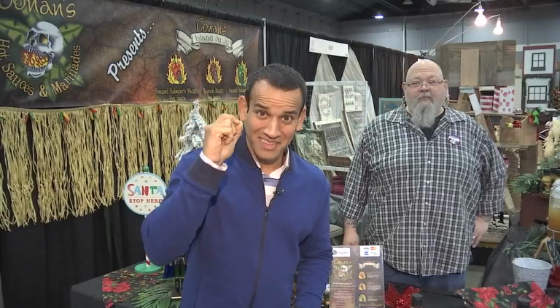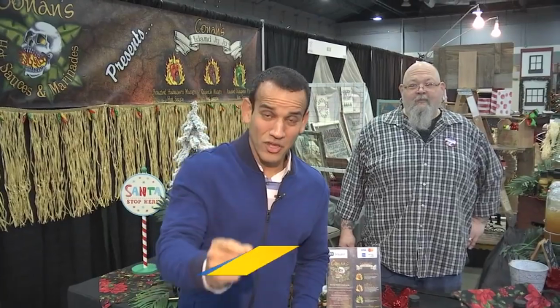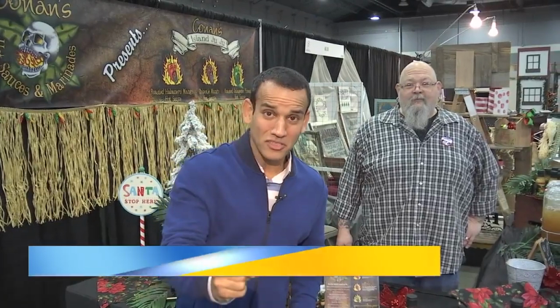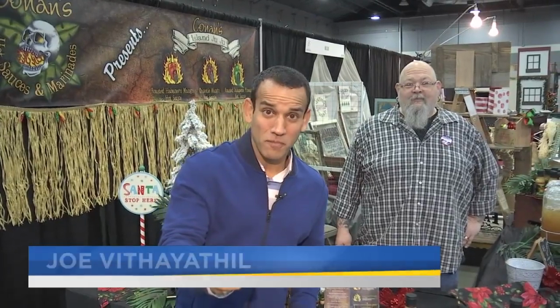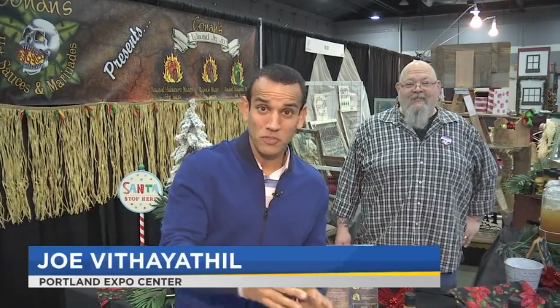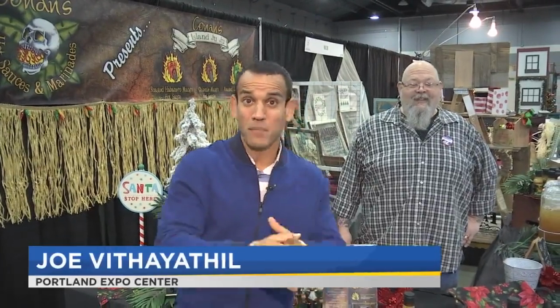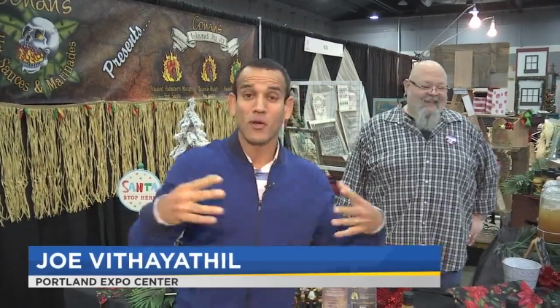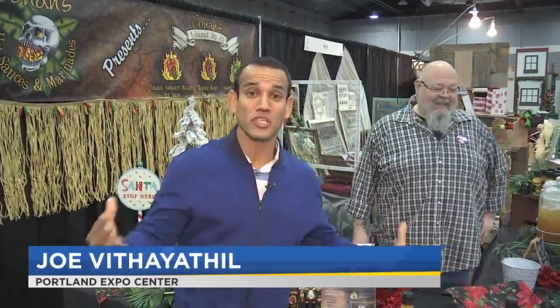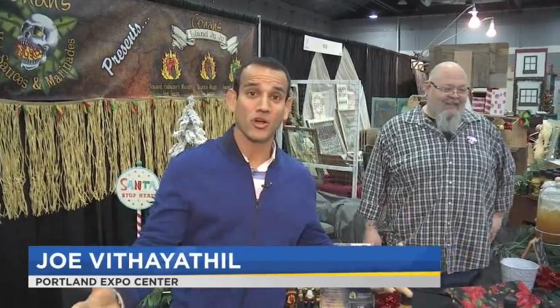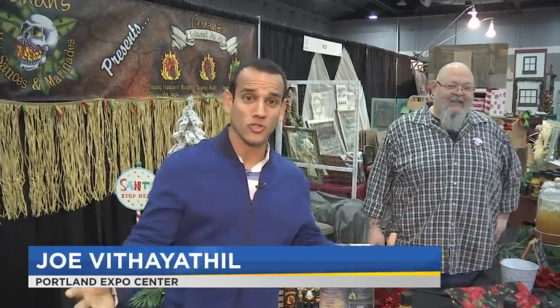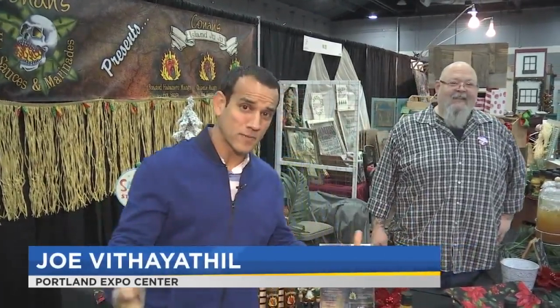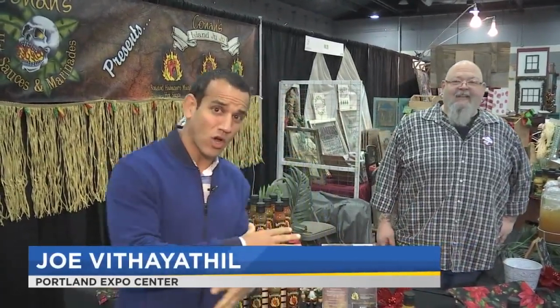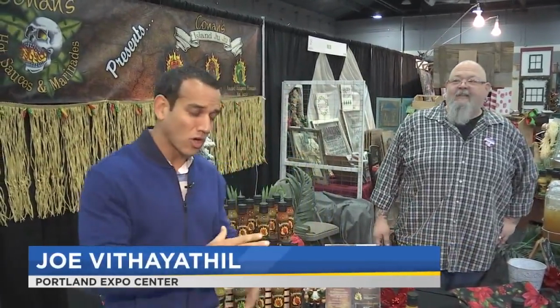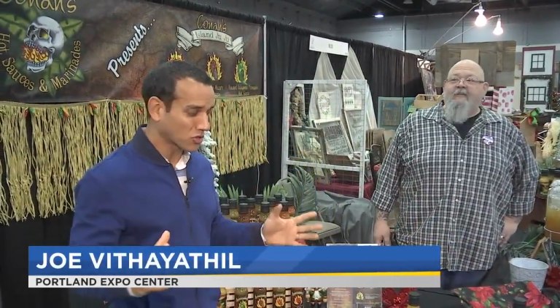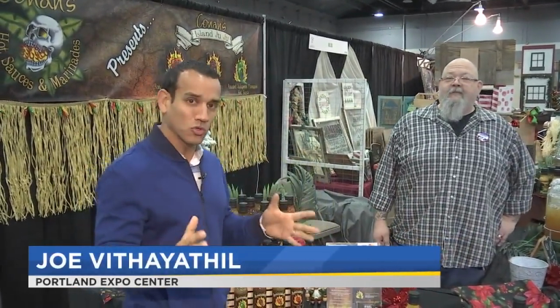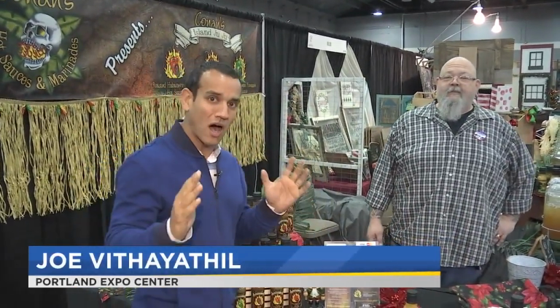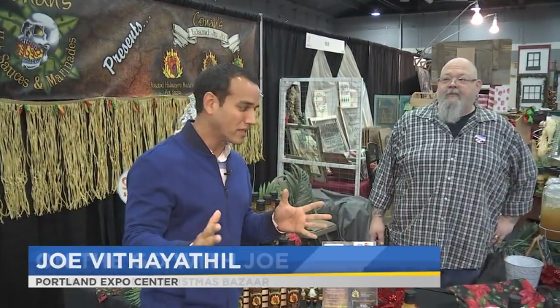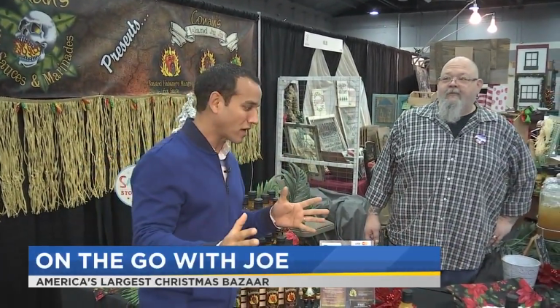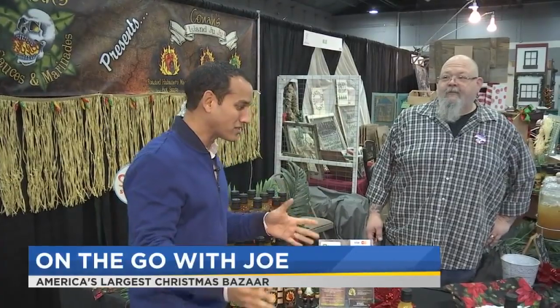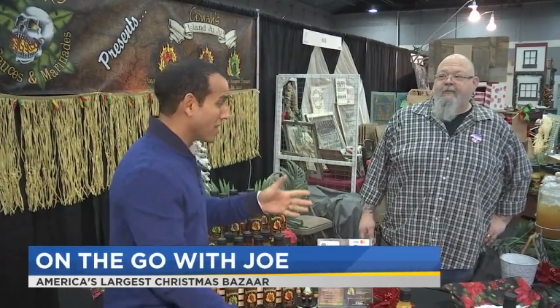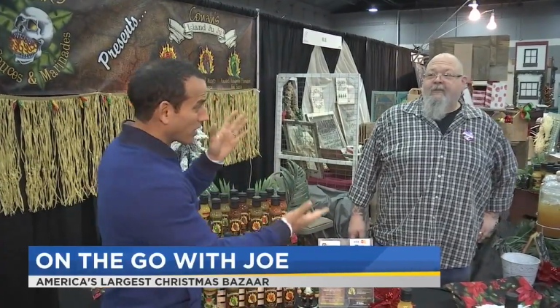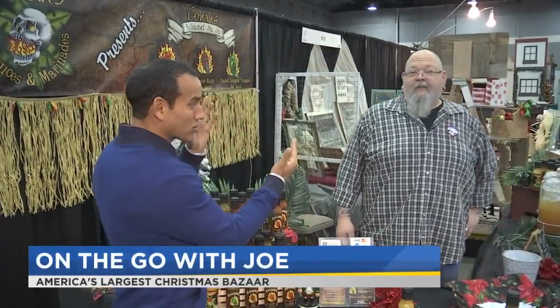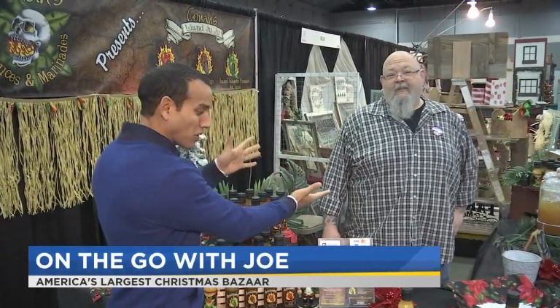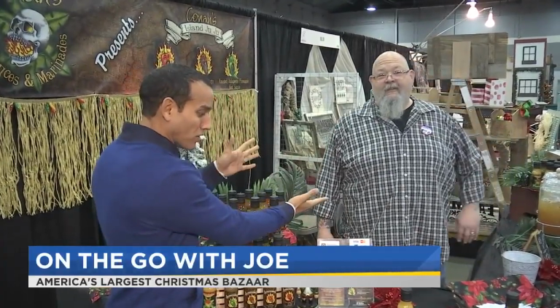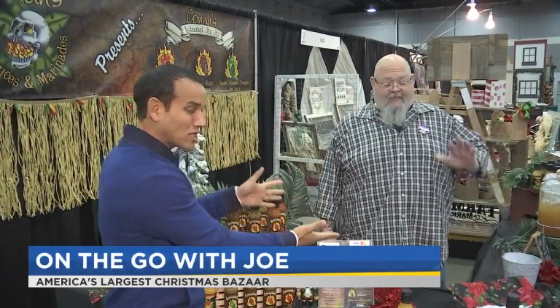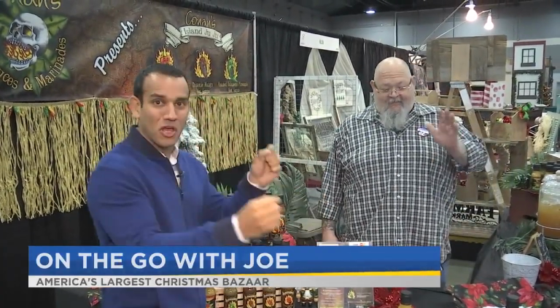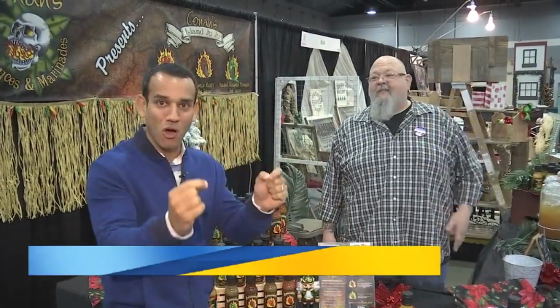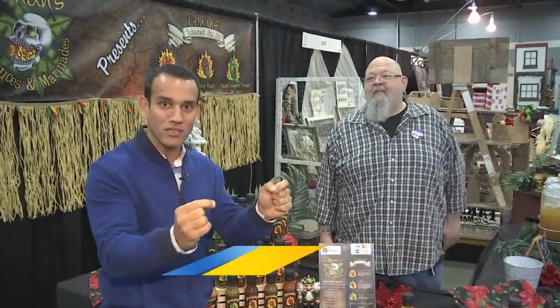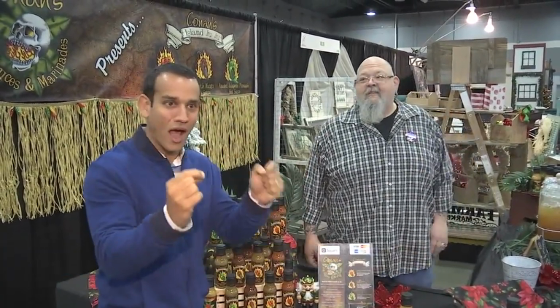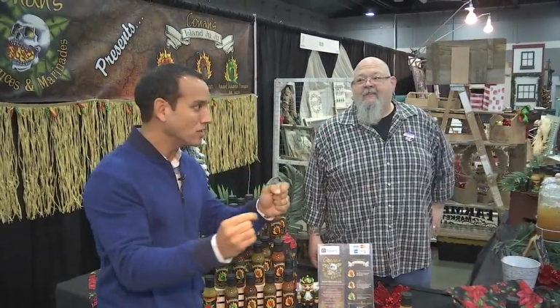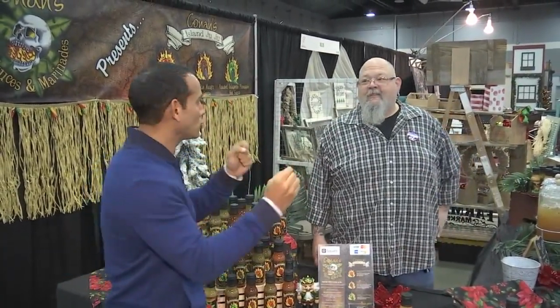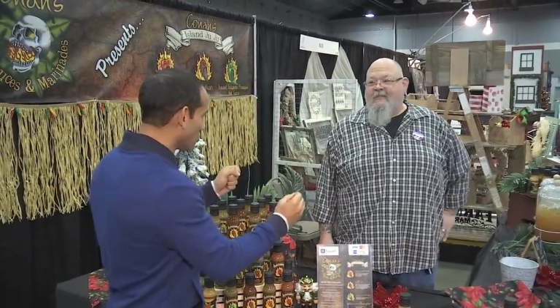Nearly a thousand different booths make up America's largest Christmas bazaar, with all sorts of cool holiday gift ideas. This right here is Conan Miller, and he's with Conan's Island Juju.